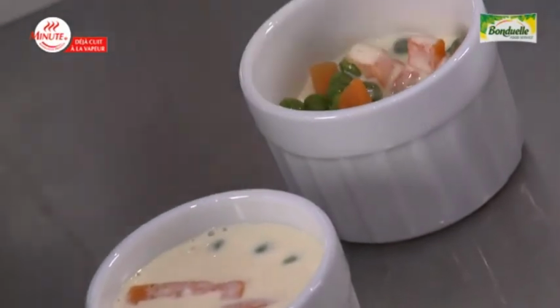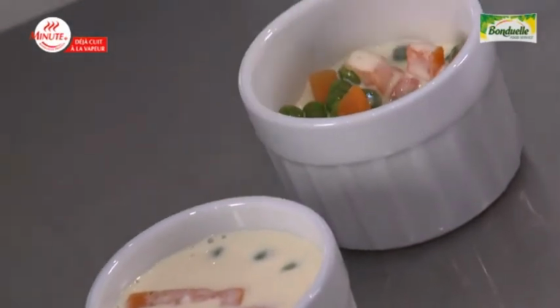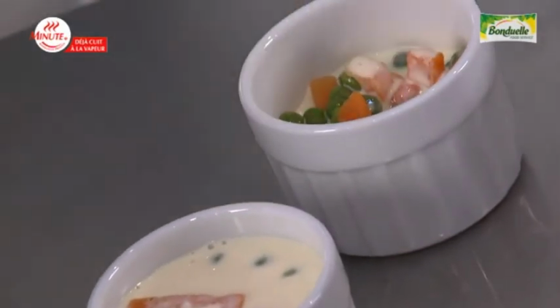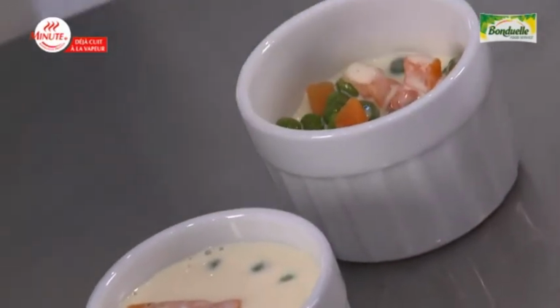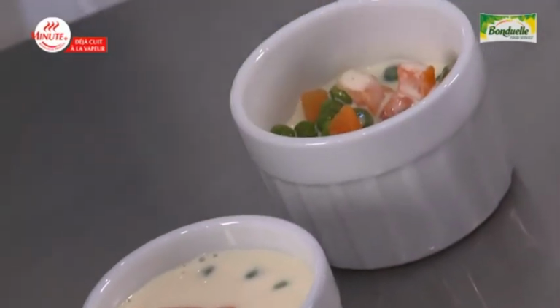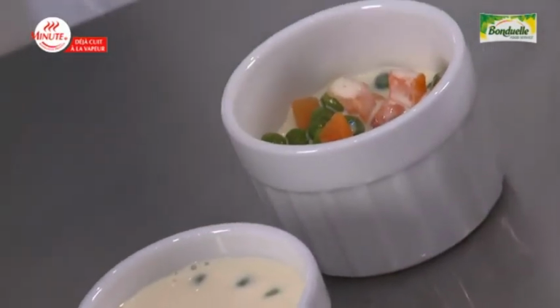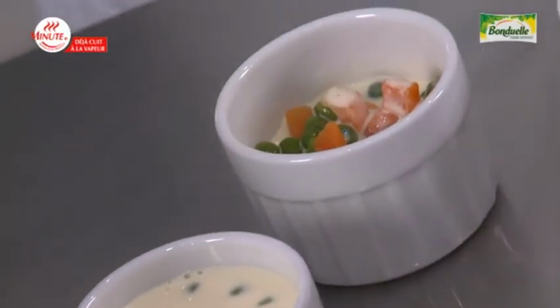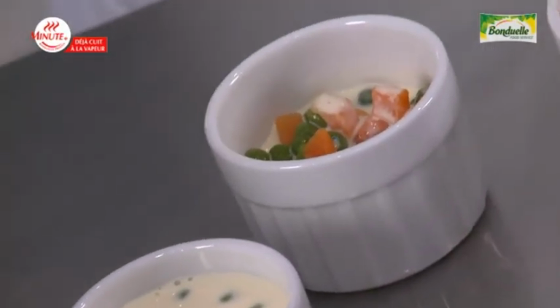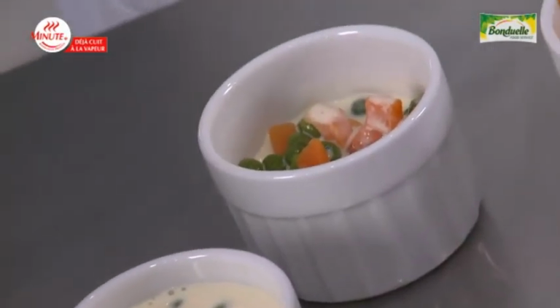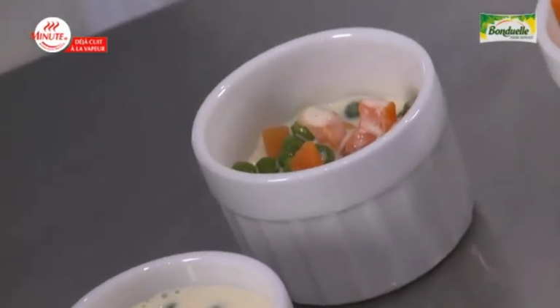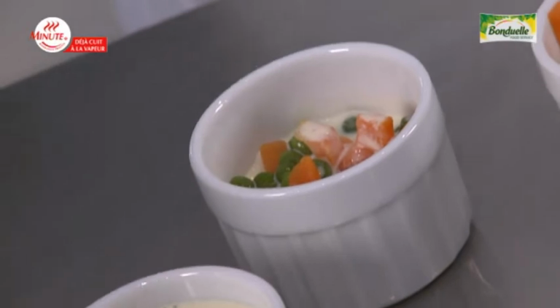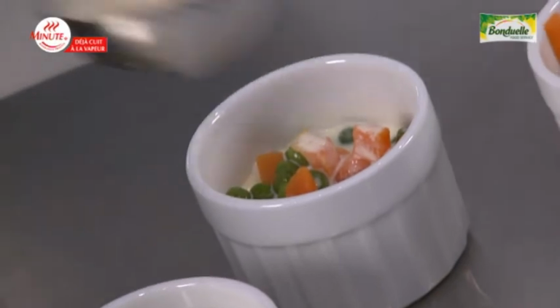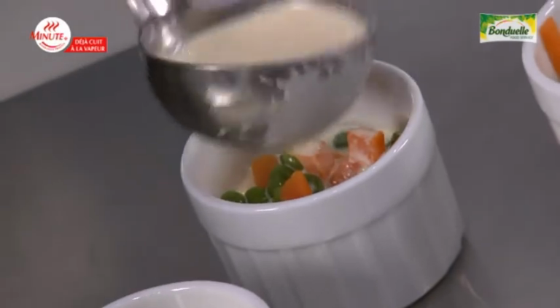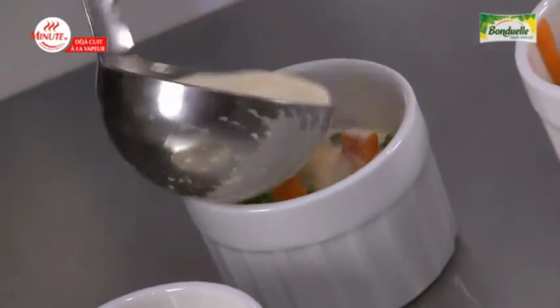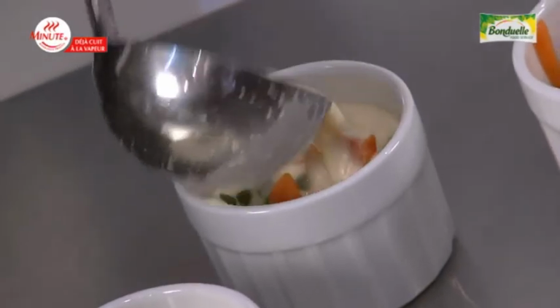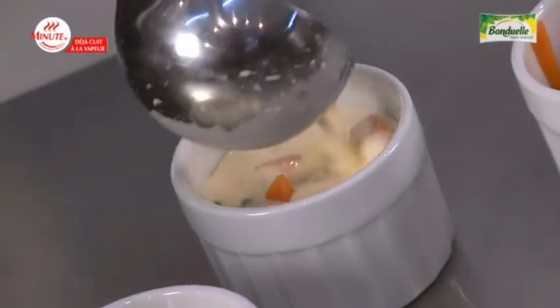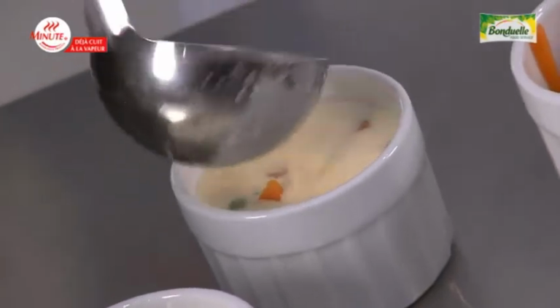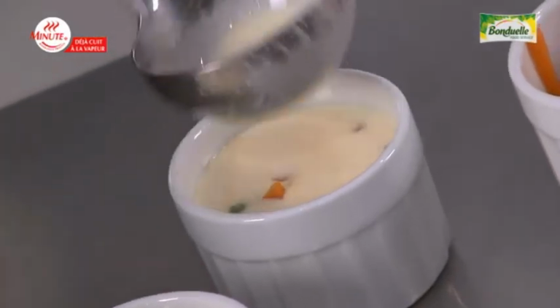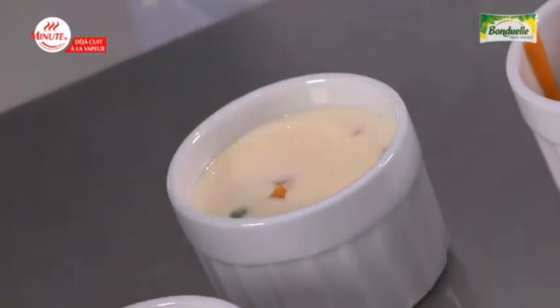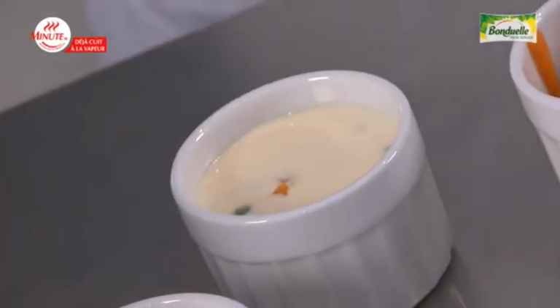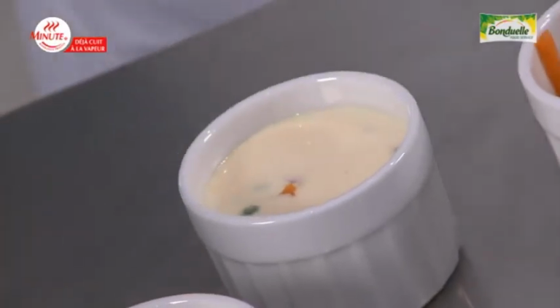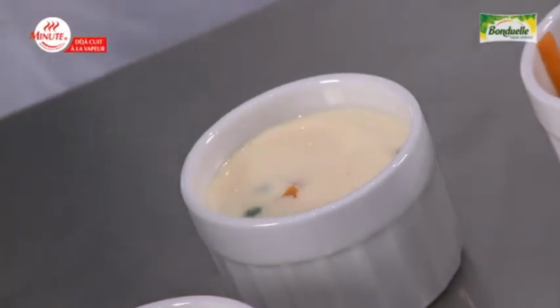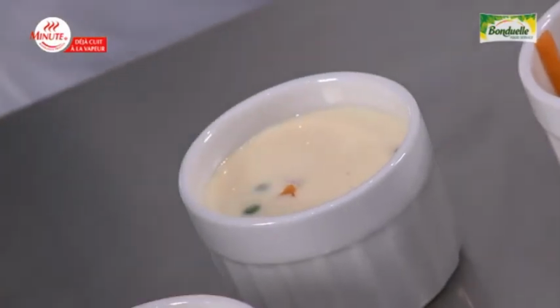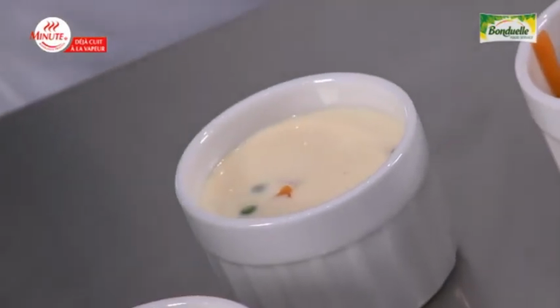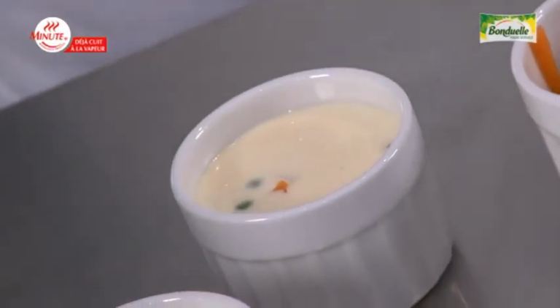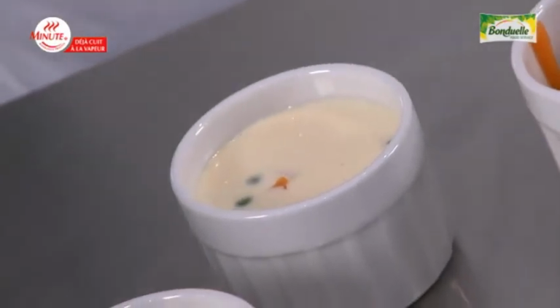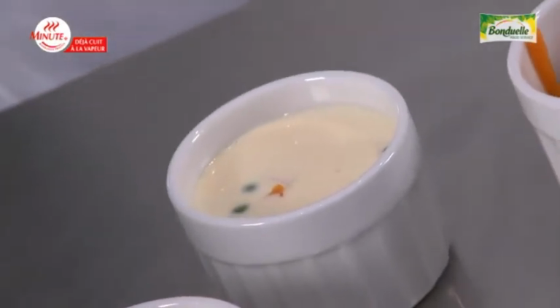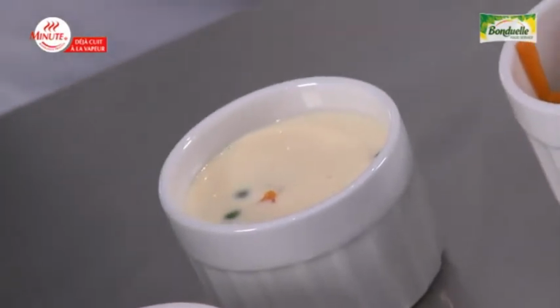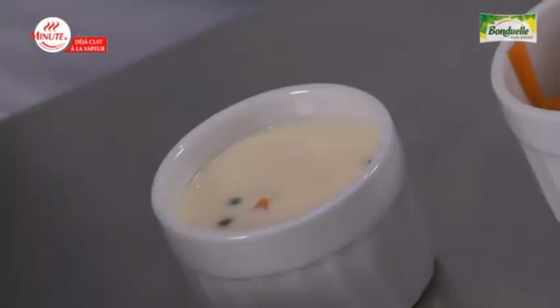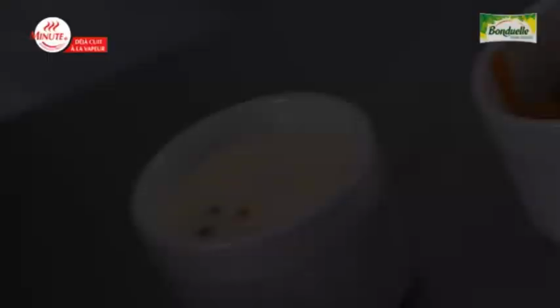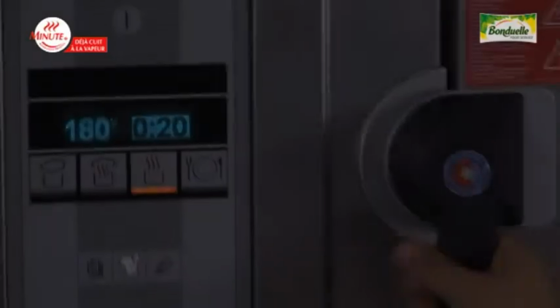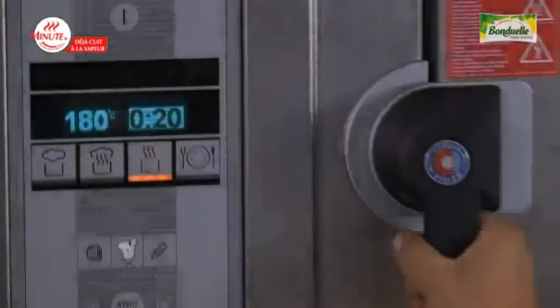I will cook the vegetable flan in the oven. And at what temperature and for how long? At 180 degrees centigrade for 20 minutes.